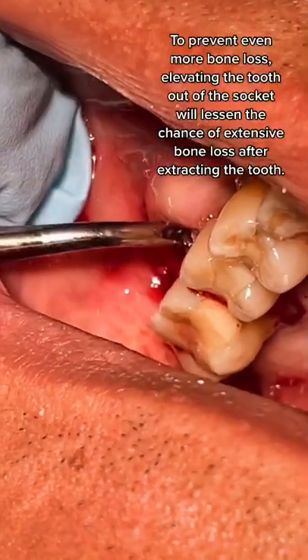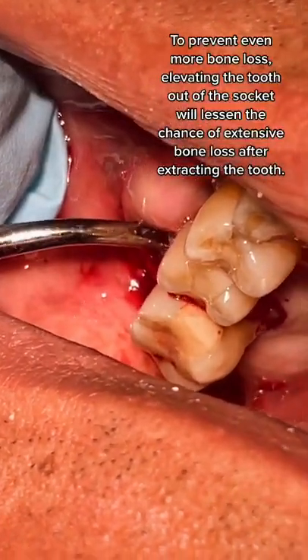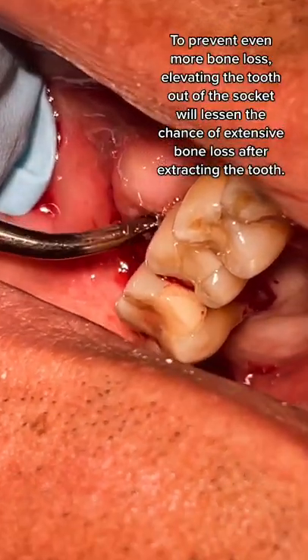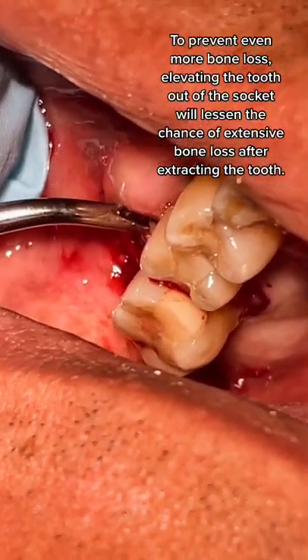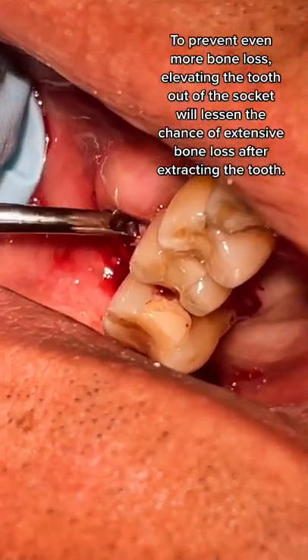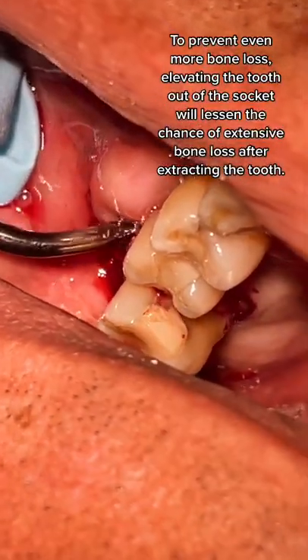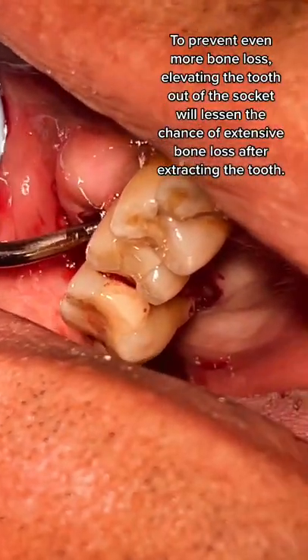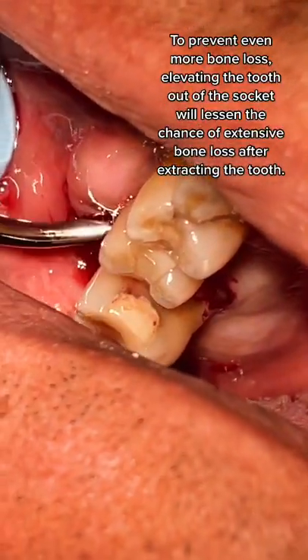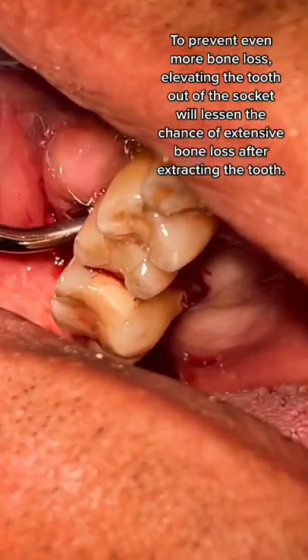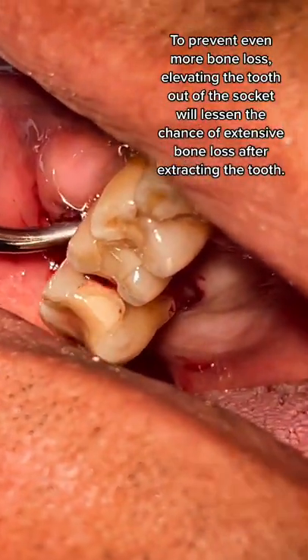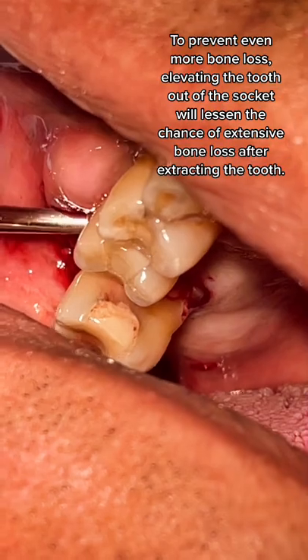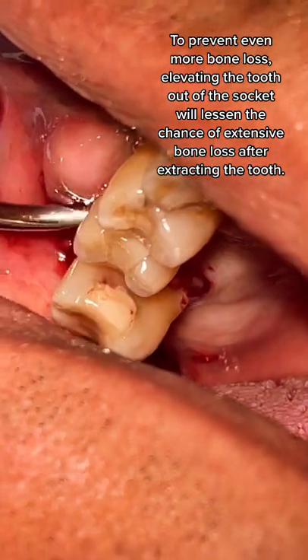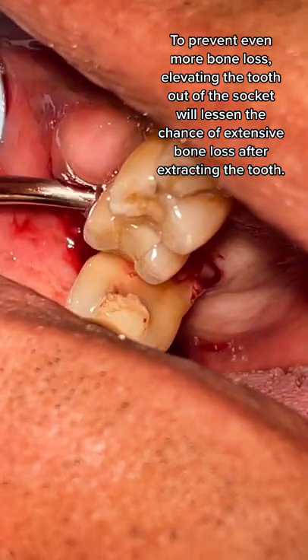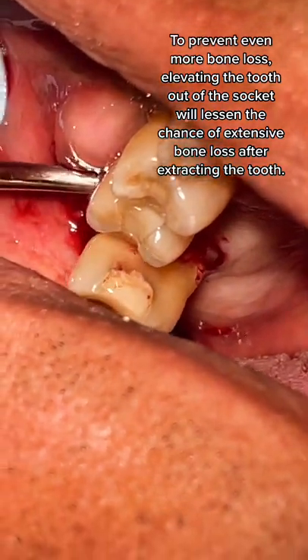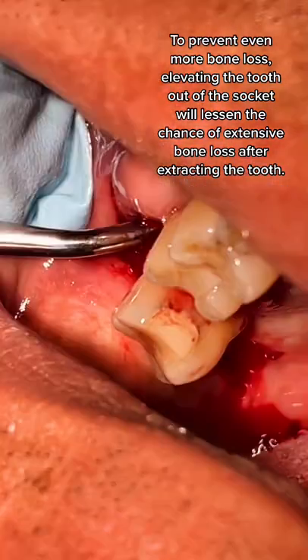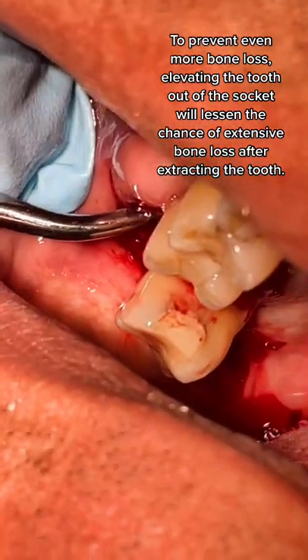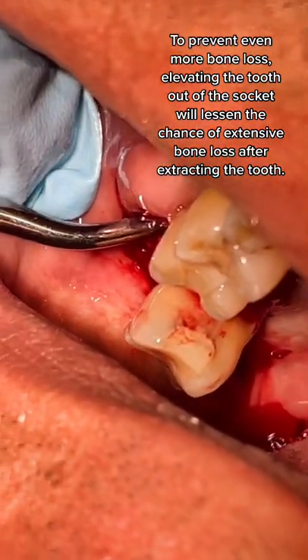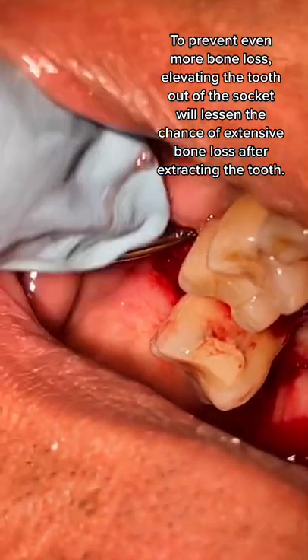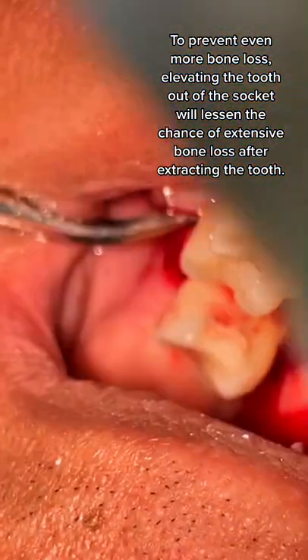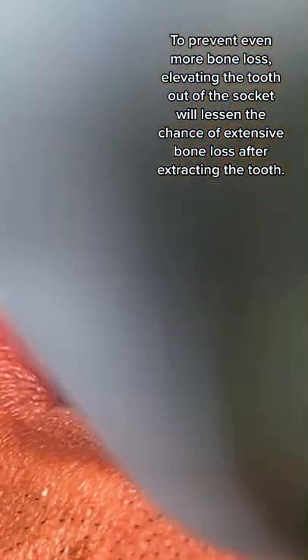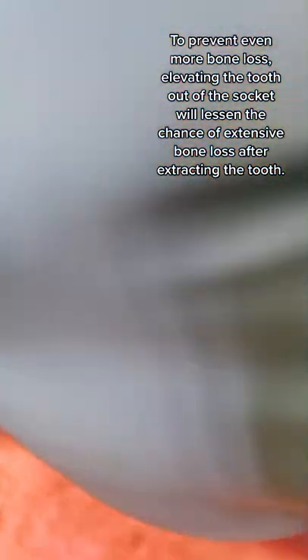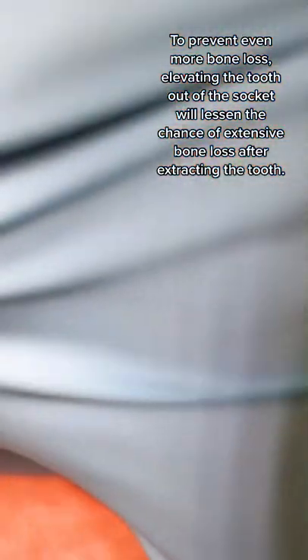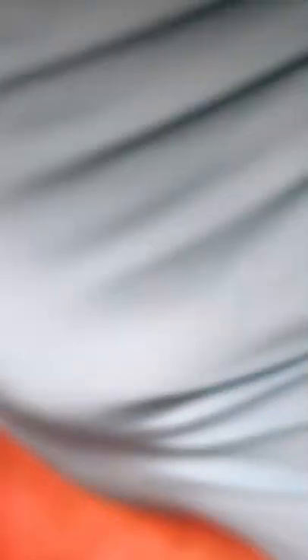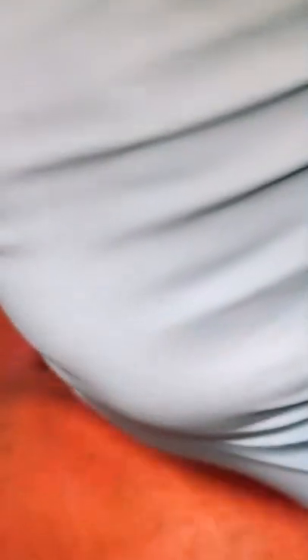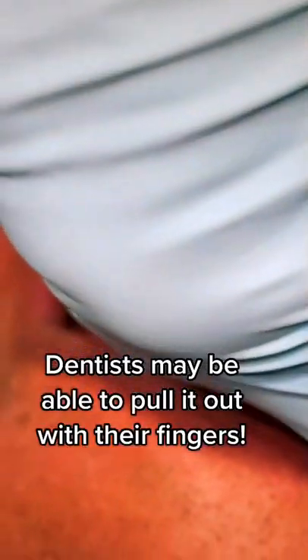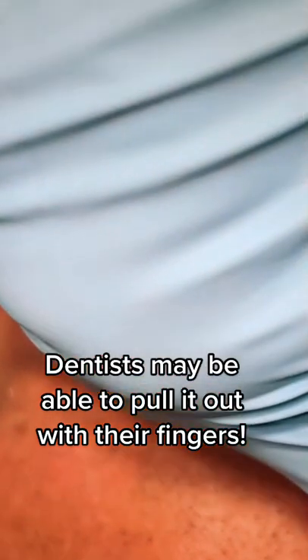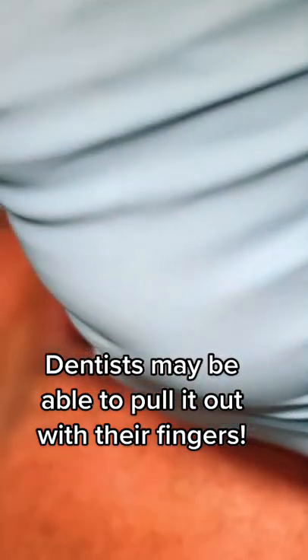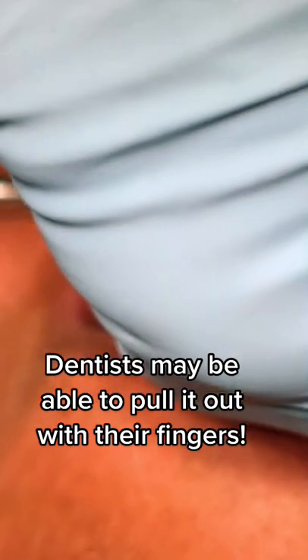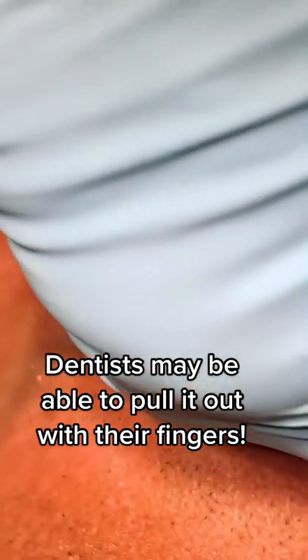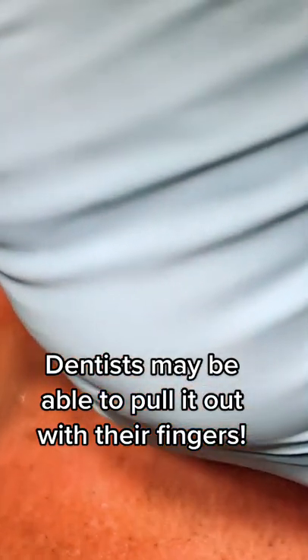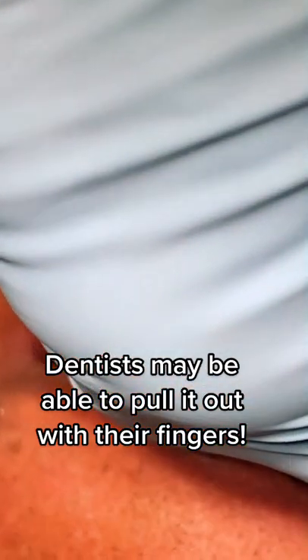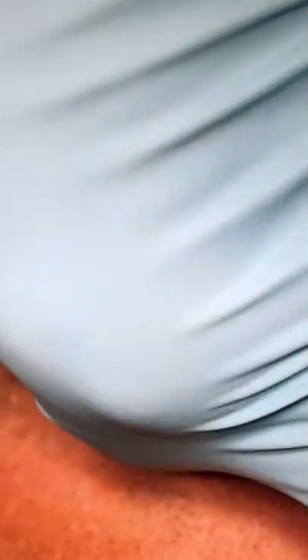To prevent even more bone loss, elevating the tooth out of the socket will lessen the chance of extensive bone loss after extracting the tooth. Dentists may be able to pull it out with their fingers.